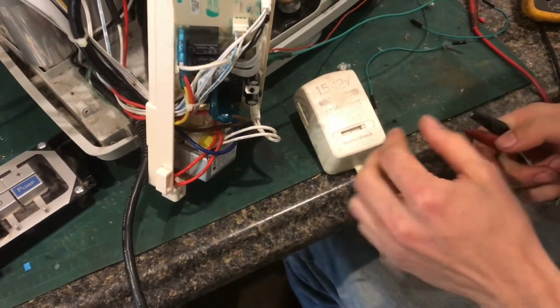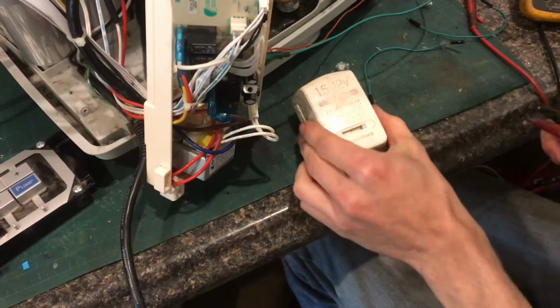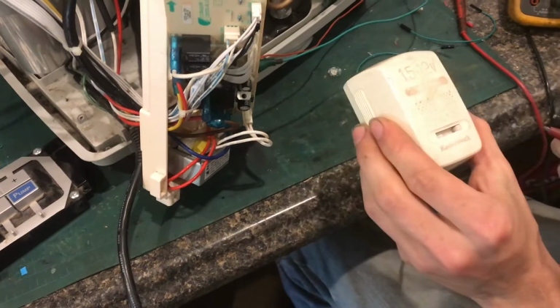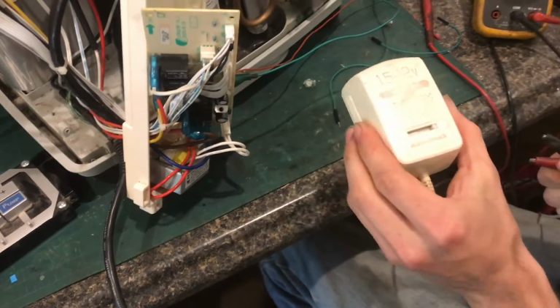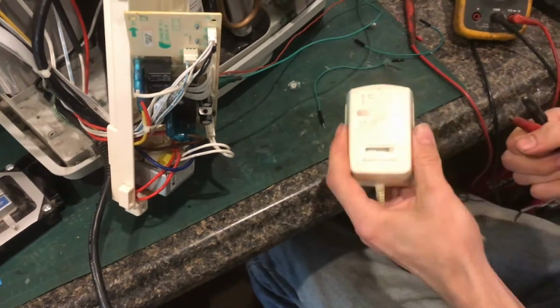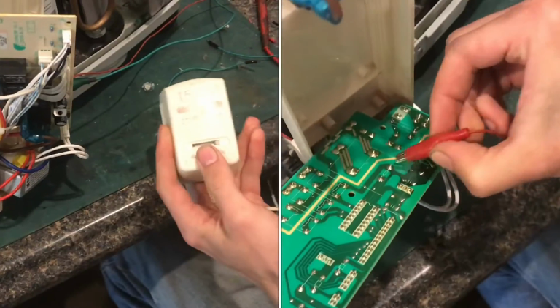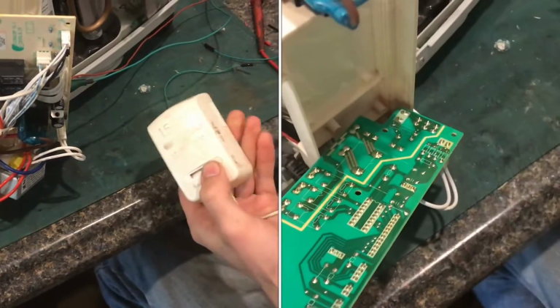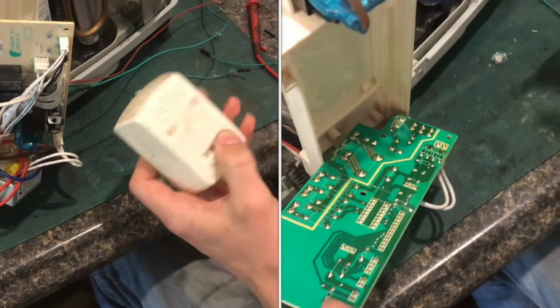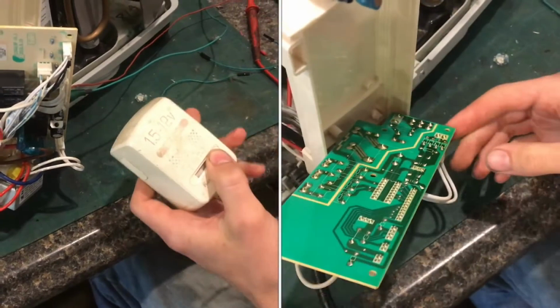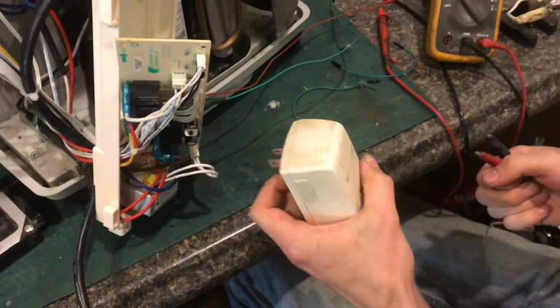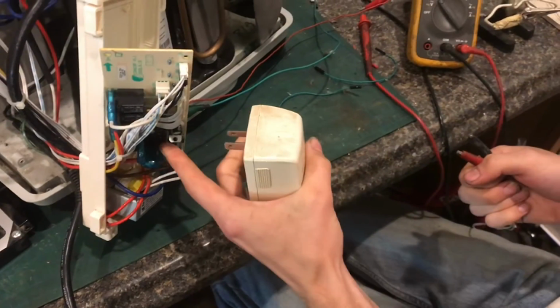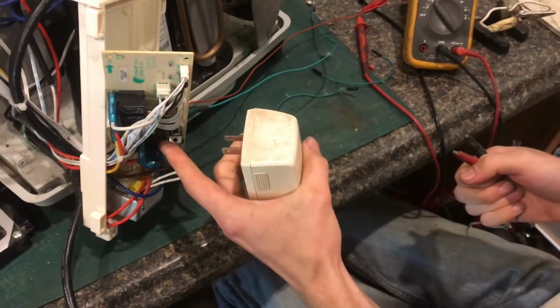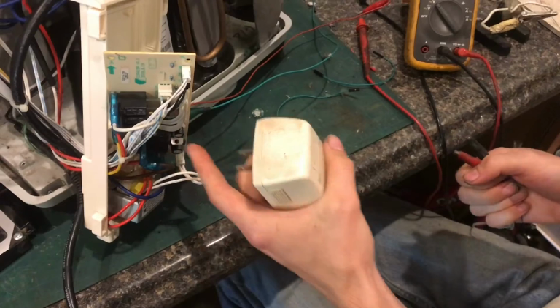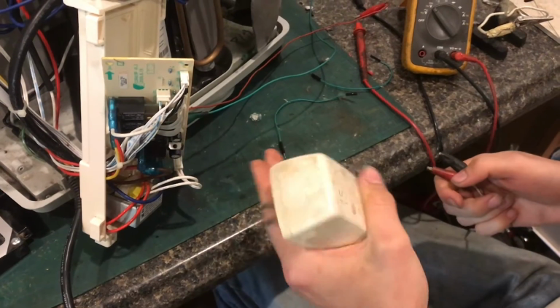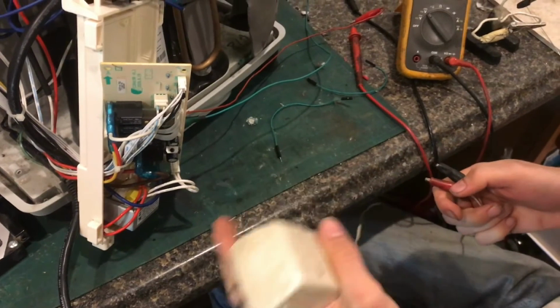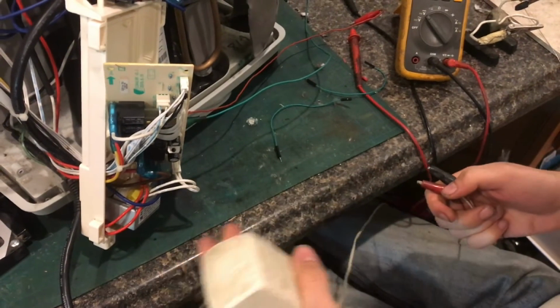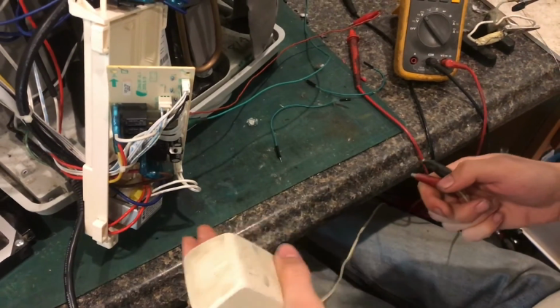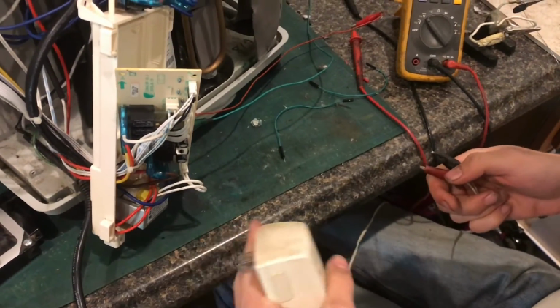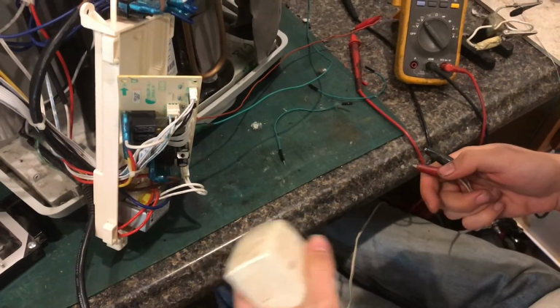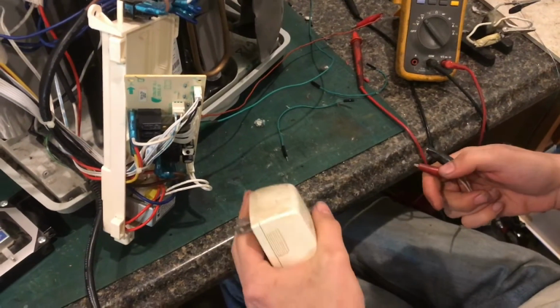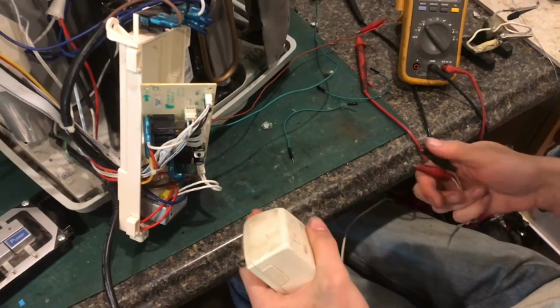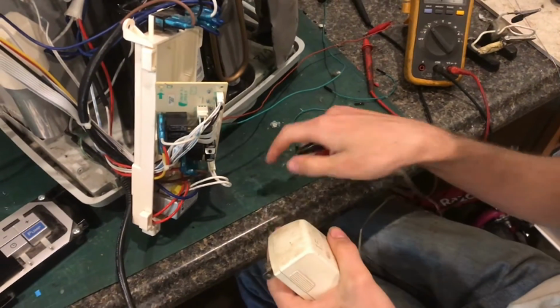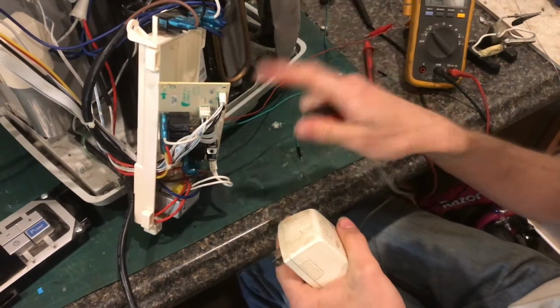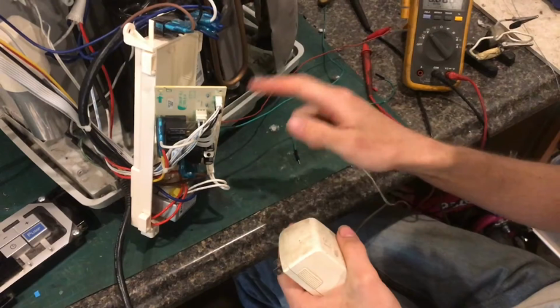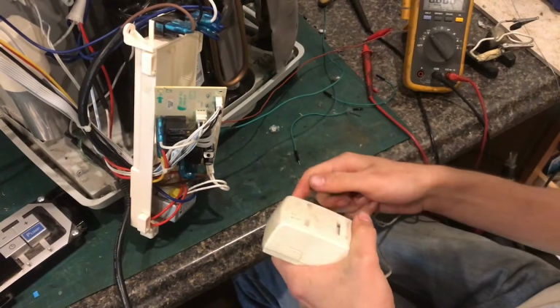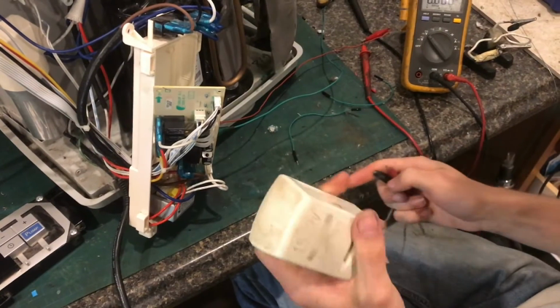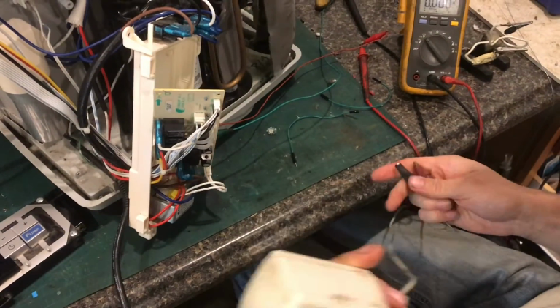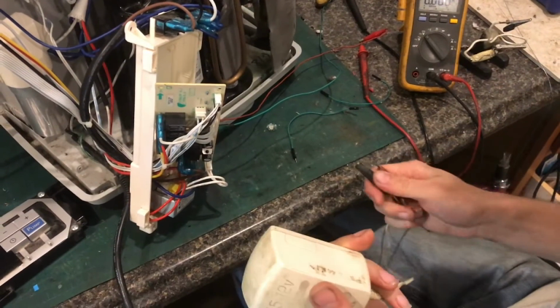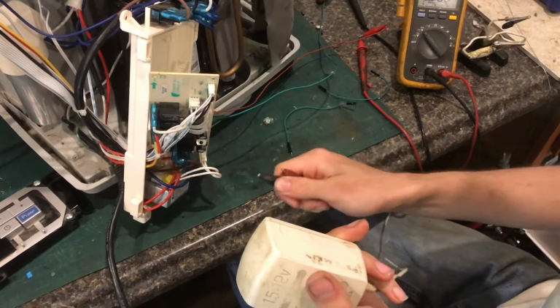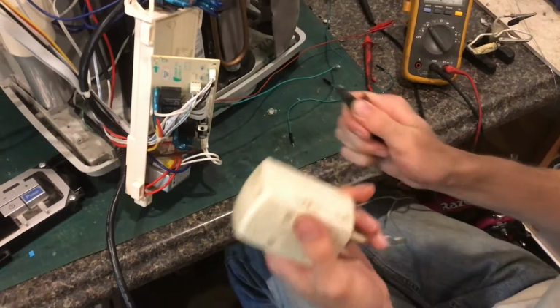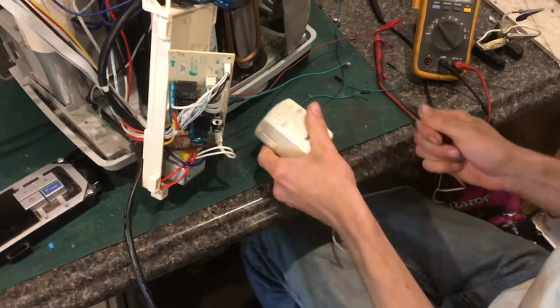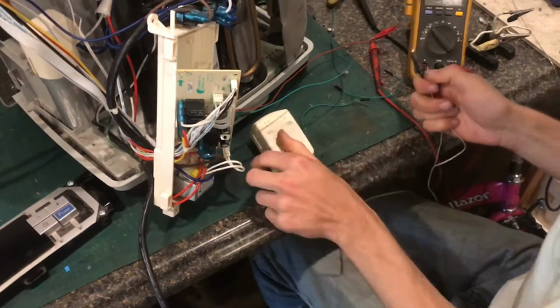Second, you'll want to apply 12 volts to the relay coil and get it to click independent of whatever the circuit is doing. That way you know that the relay is working.